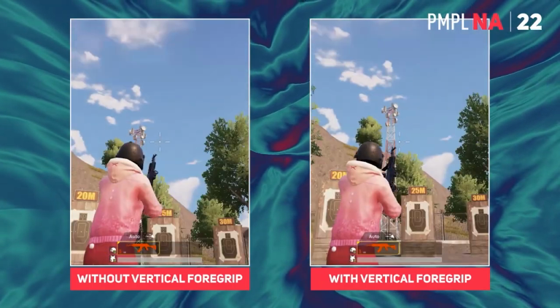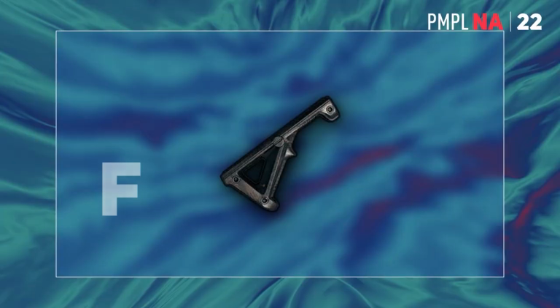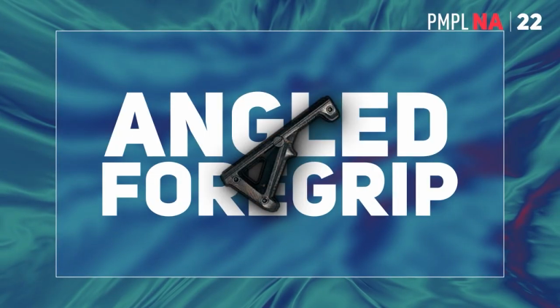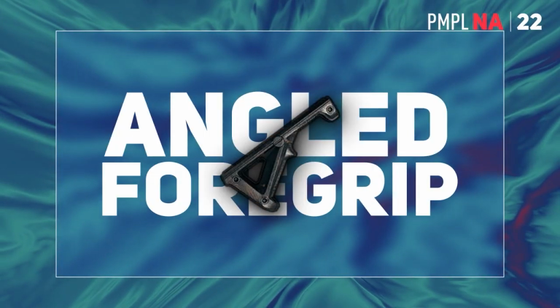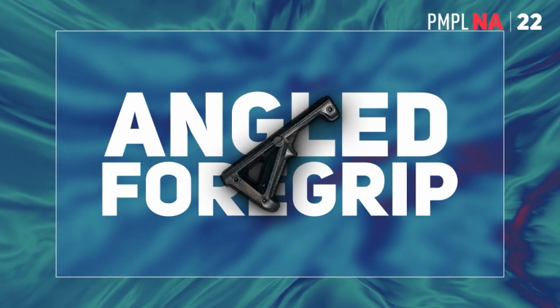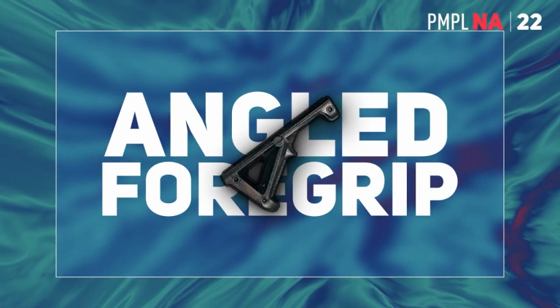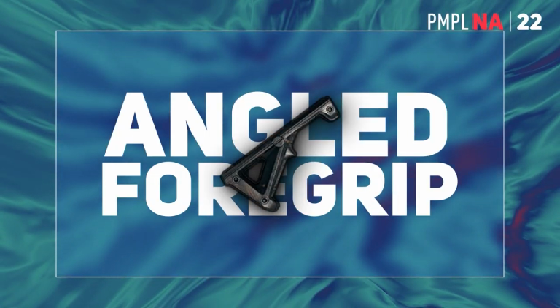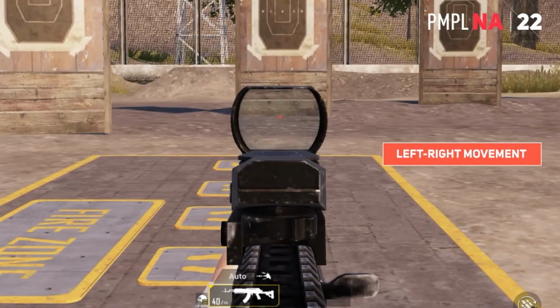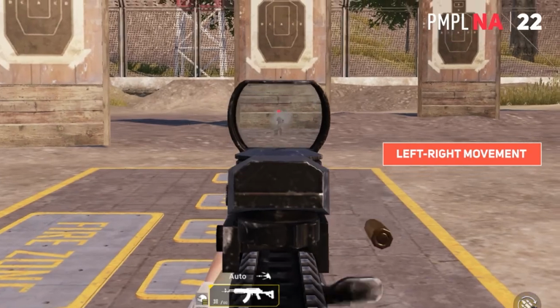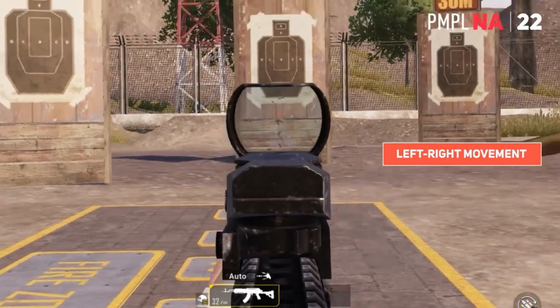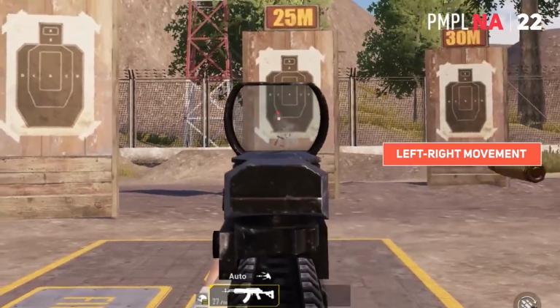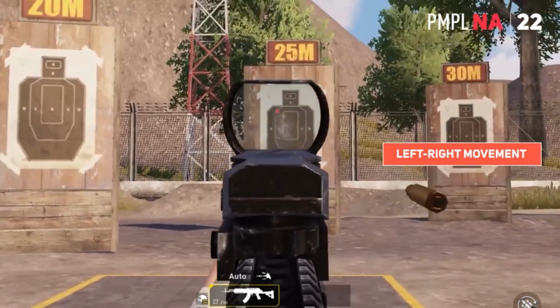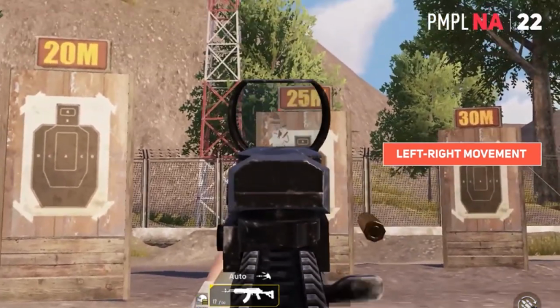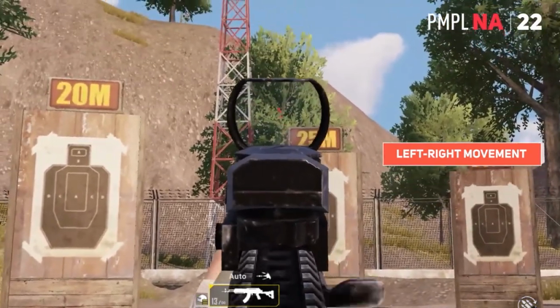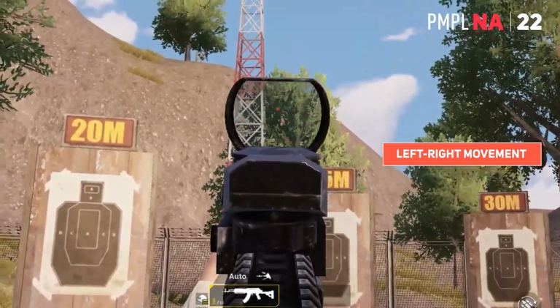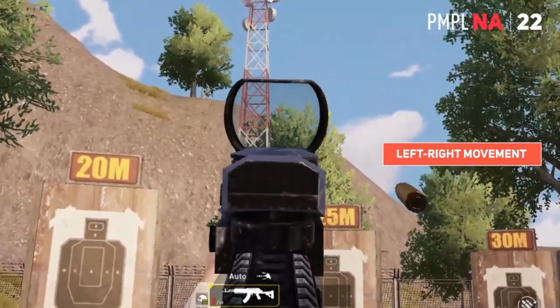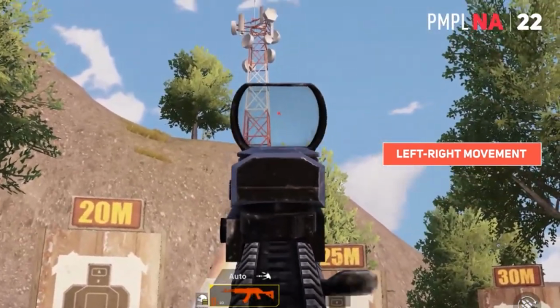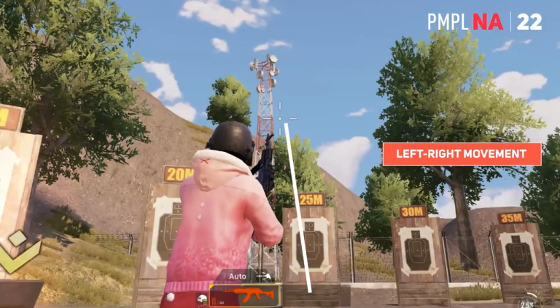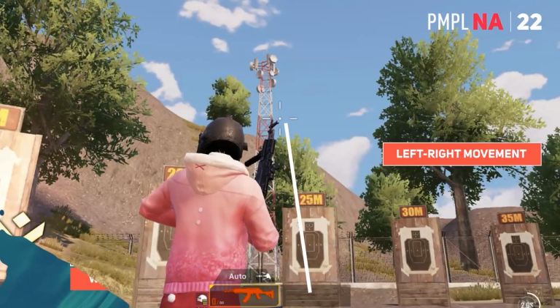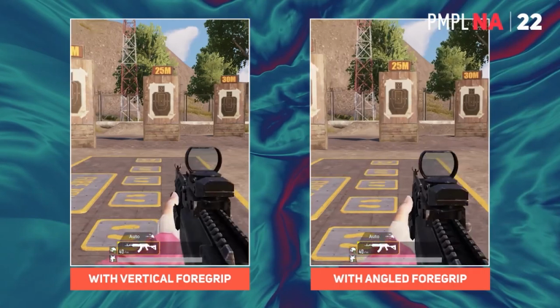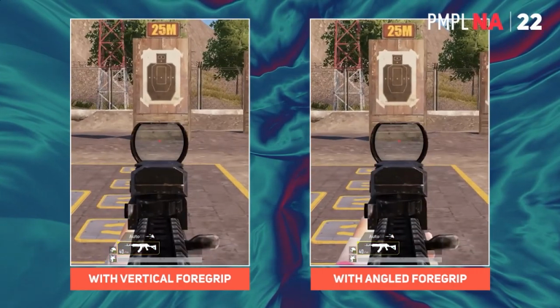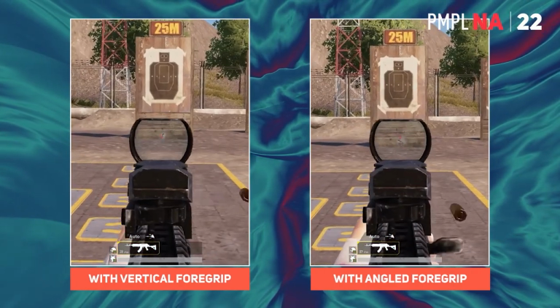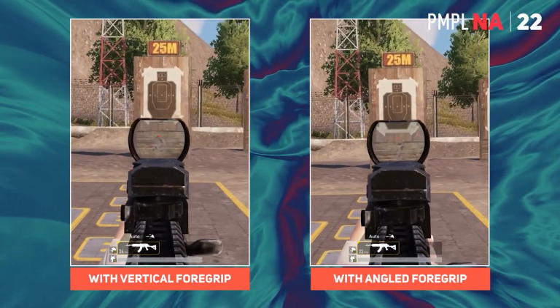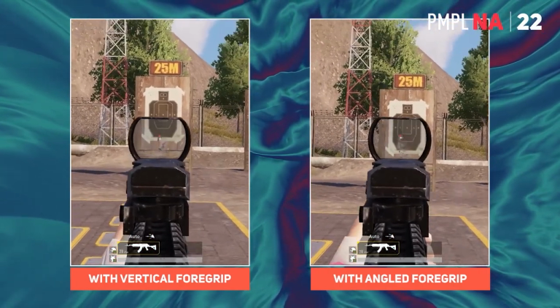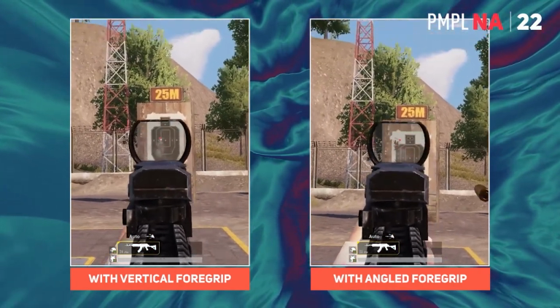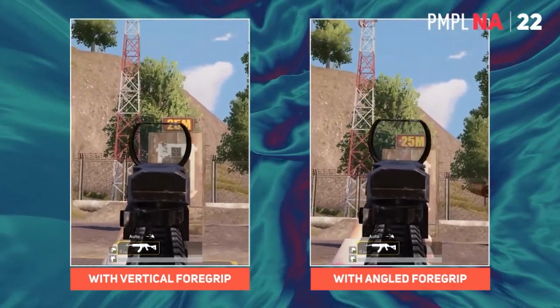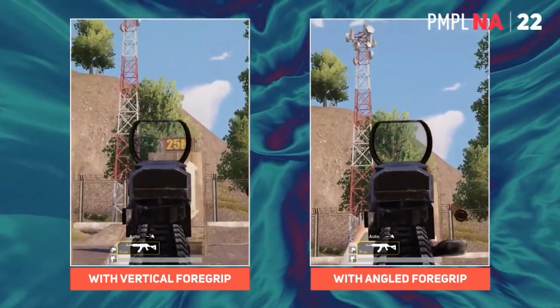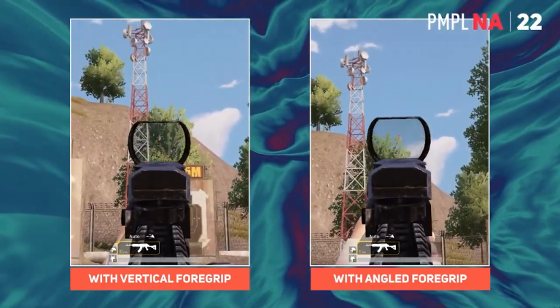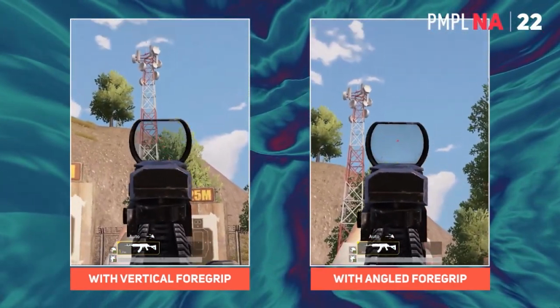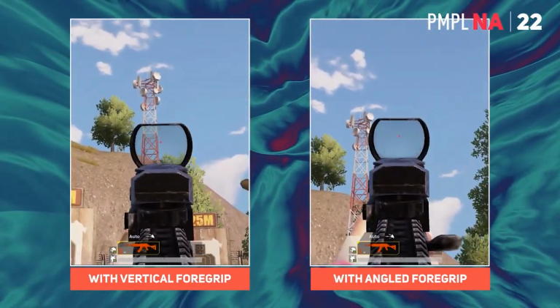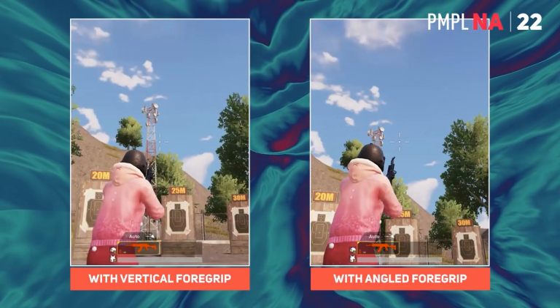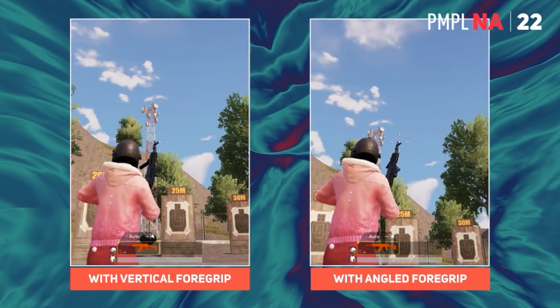We have the angled foregrip, which reduces the left-right movement whilst shooting. It won't be of any help to control the vertical recoil. Thus, players who use gyroscopes to control recoil may receive significant benefits from it.